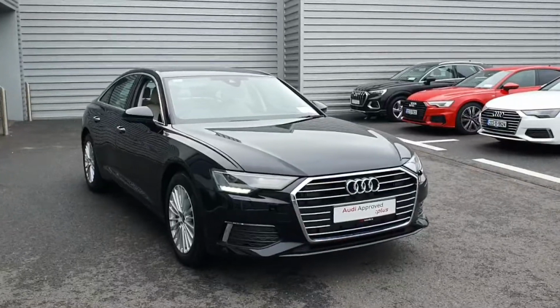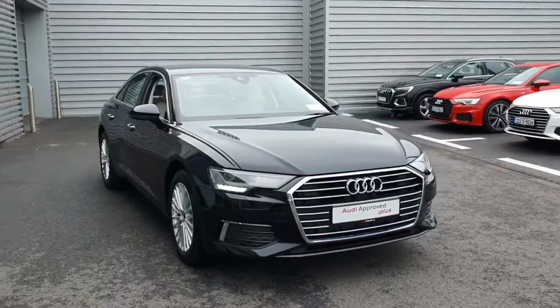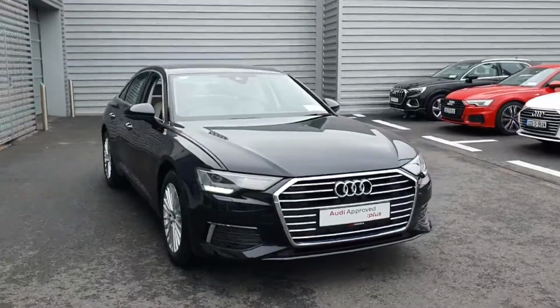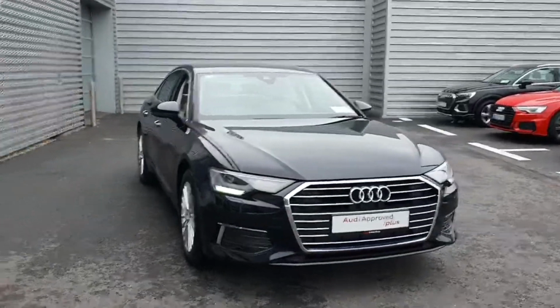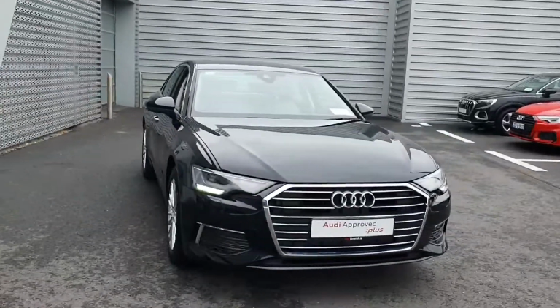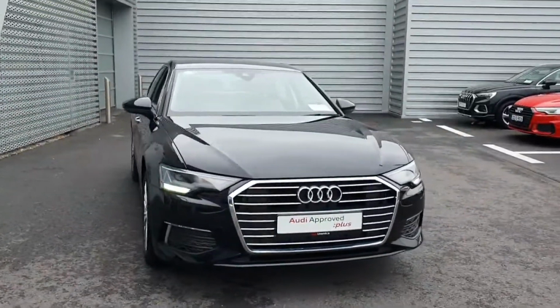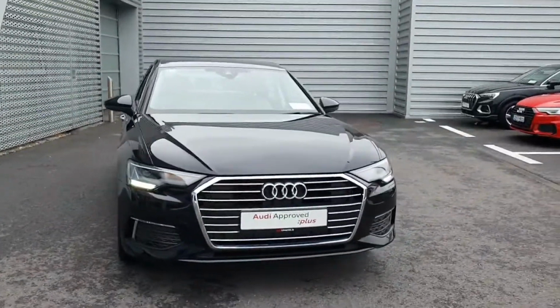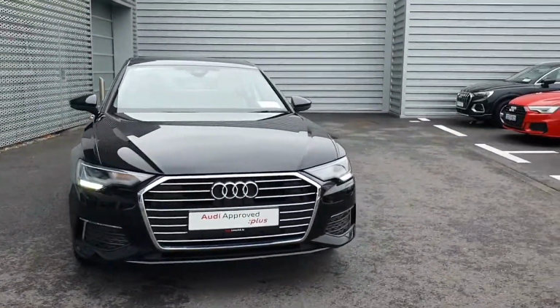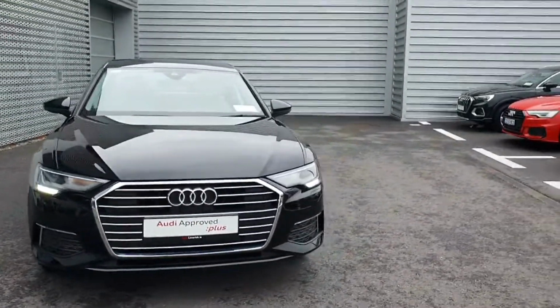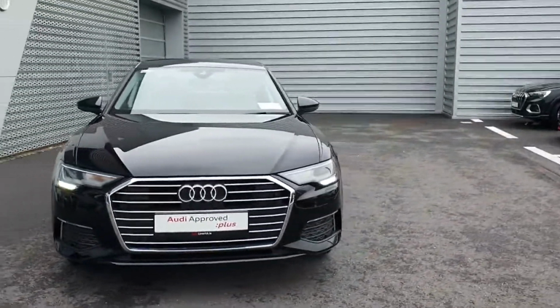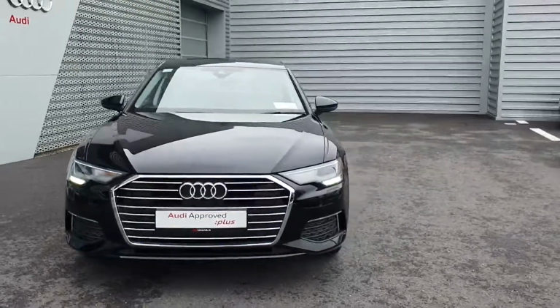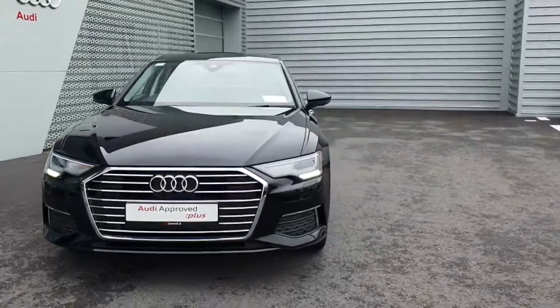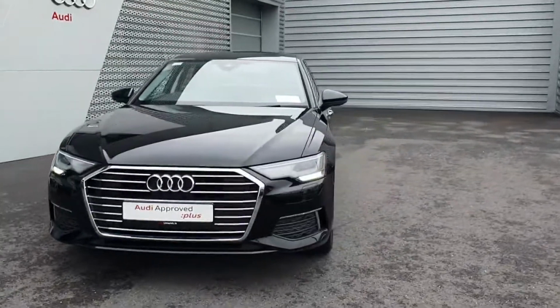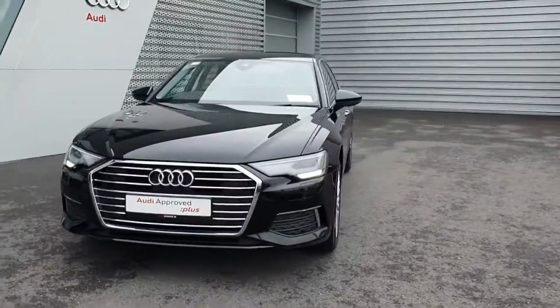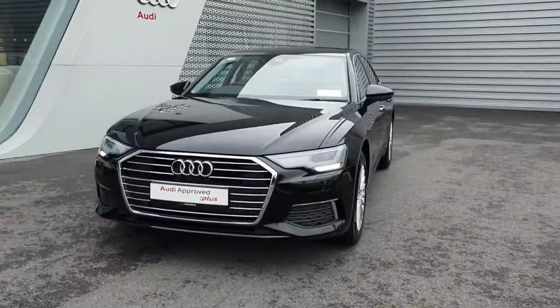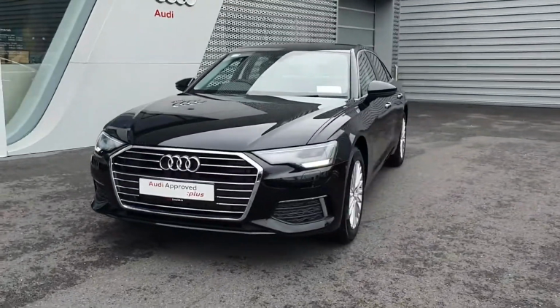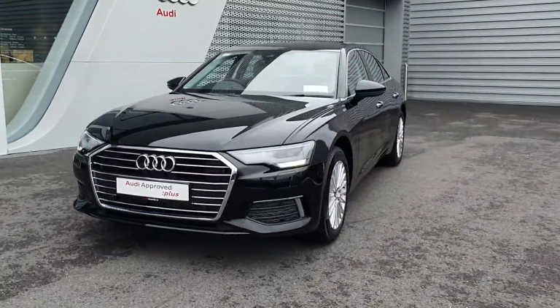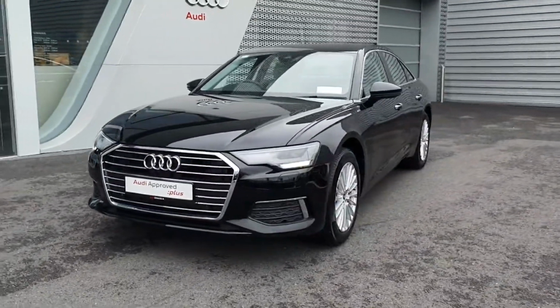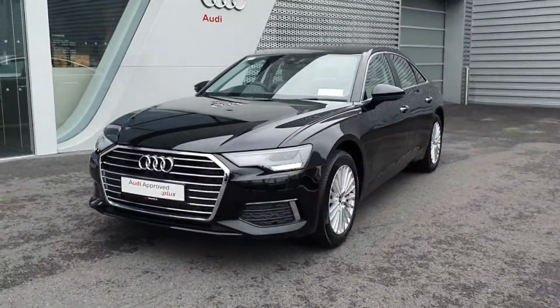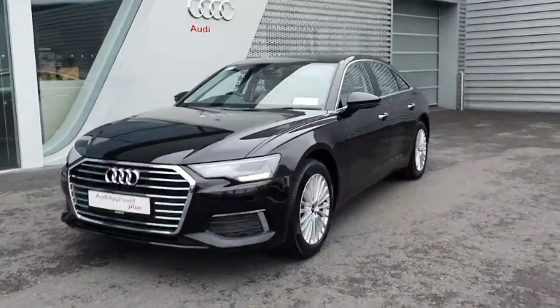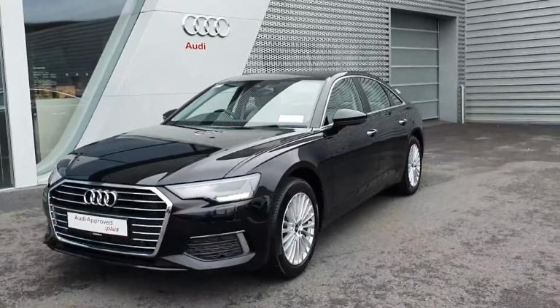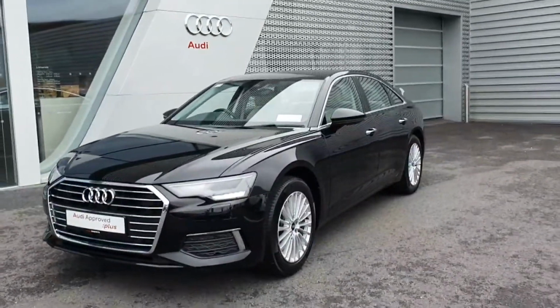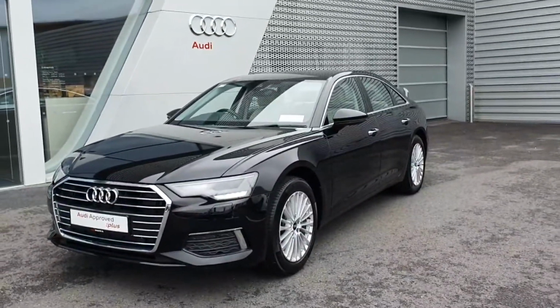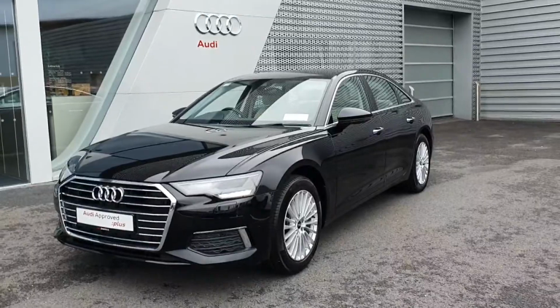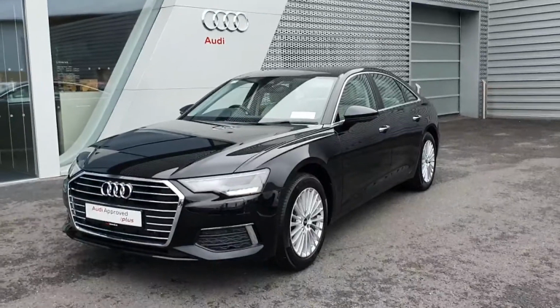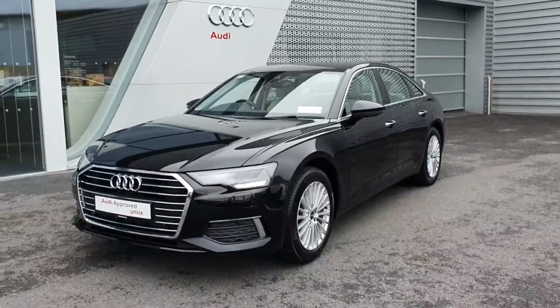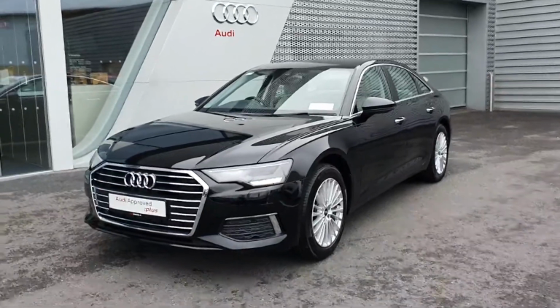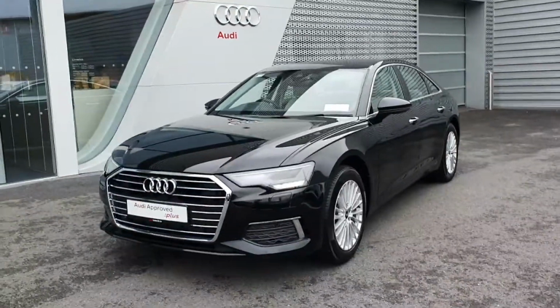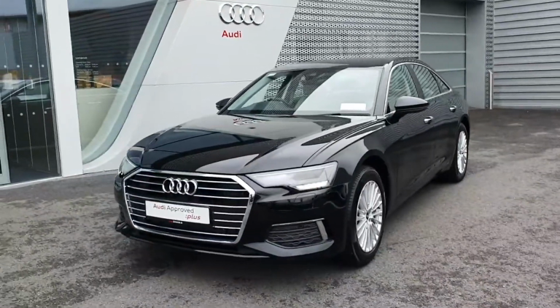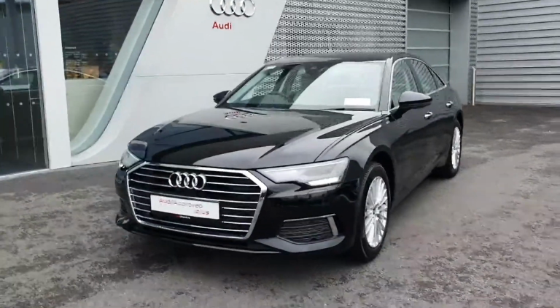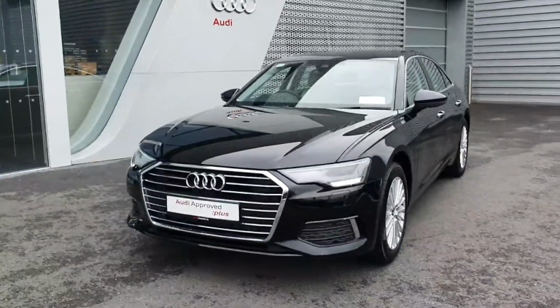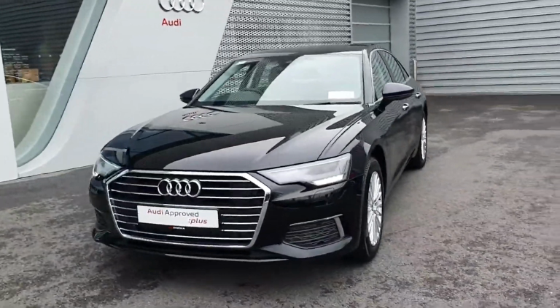Hello and welcome to Audi Limerick online sales. Today we have a new model Audi A6 2.0L TDI 204bhp. This is the SE model and it's S-Tronic.